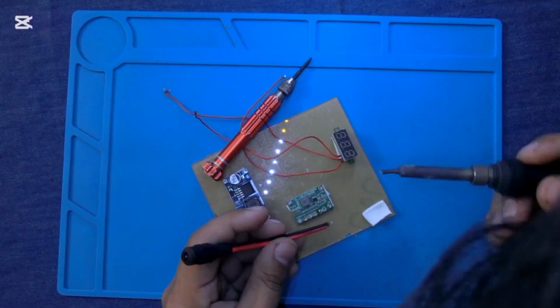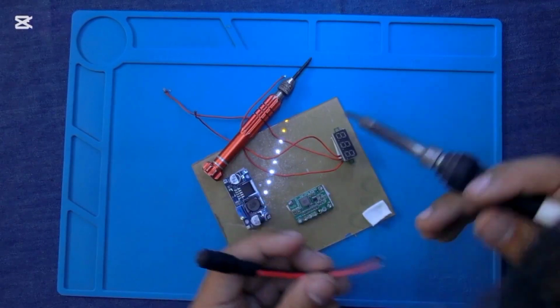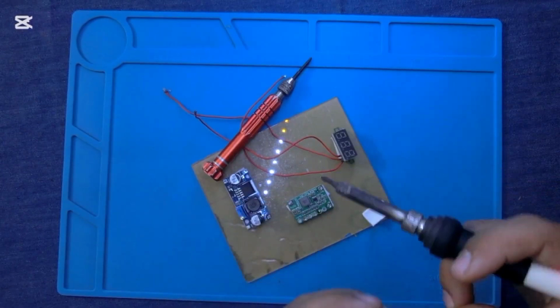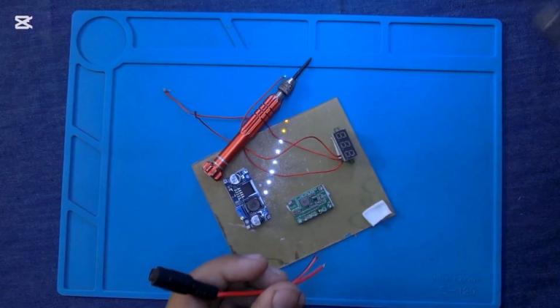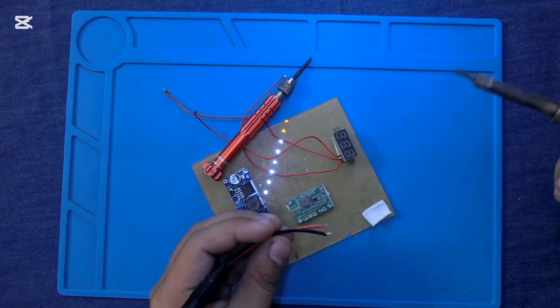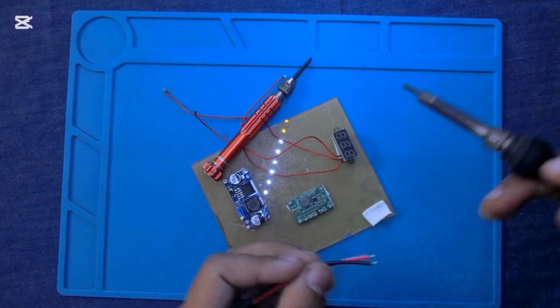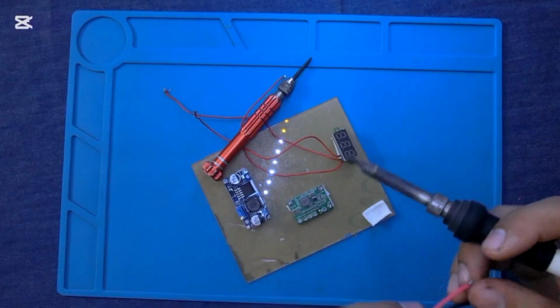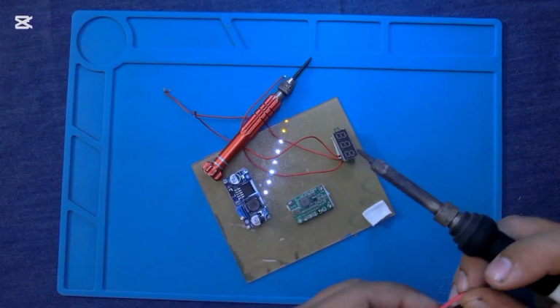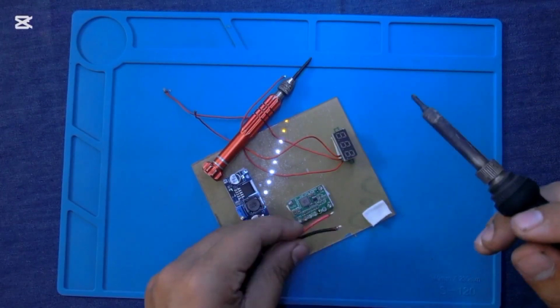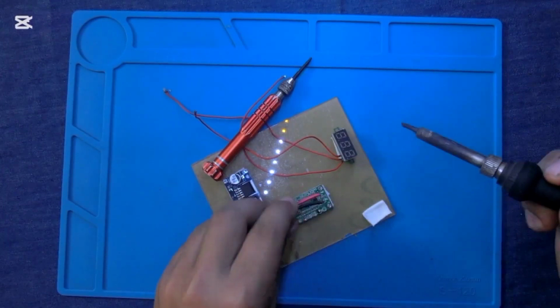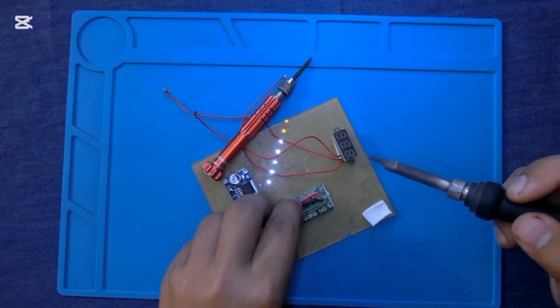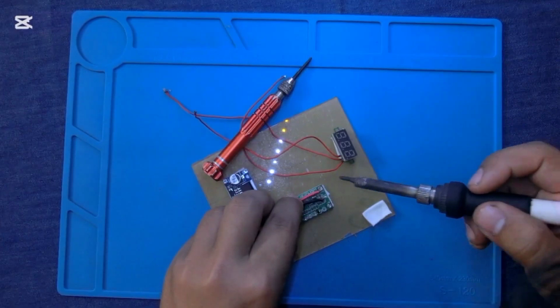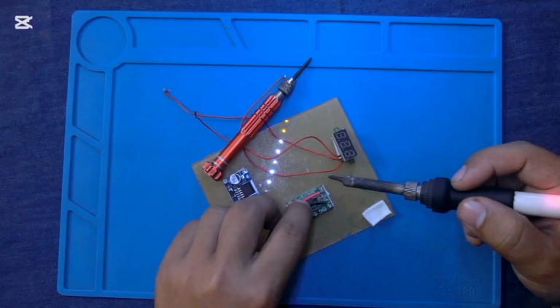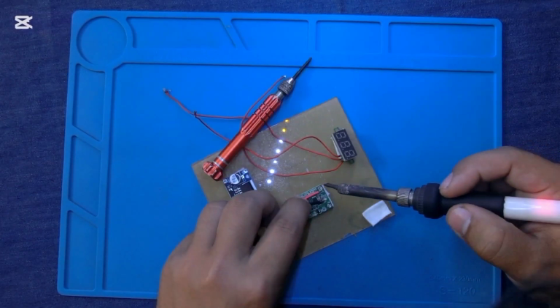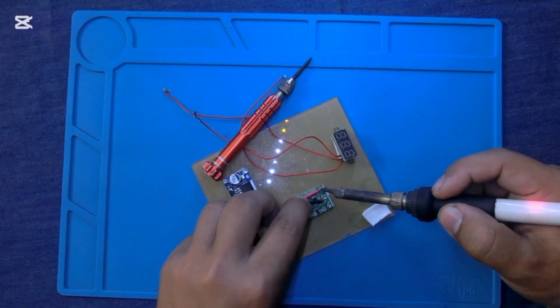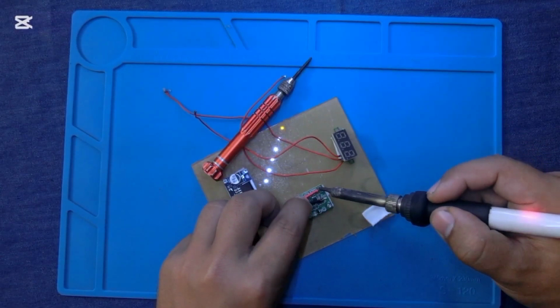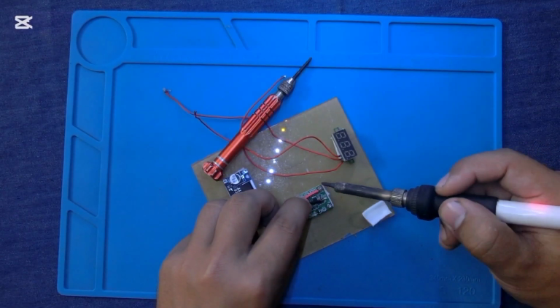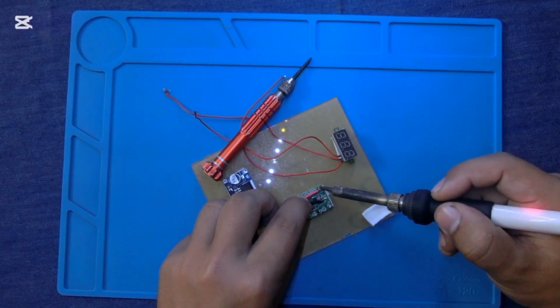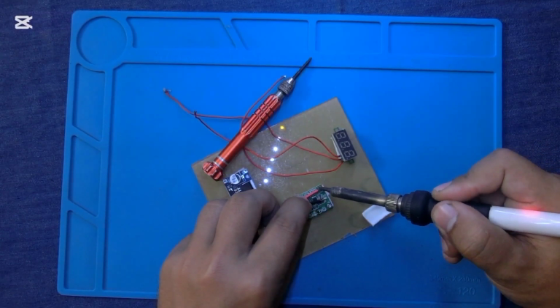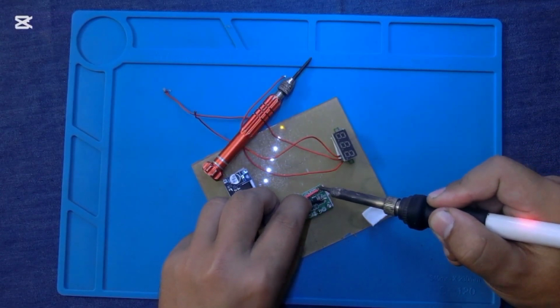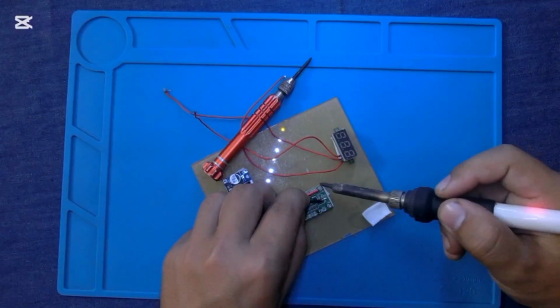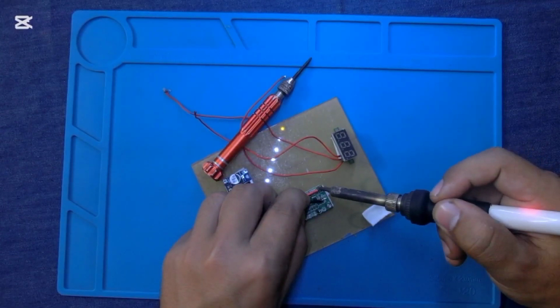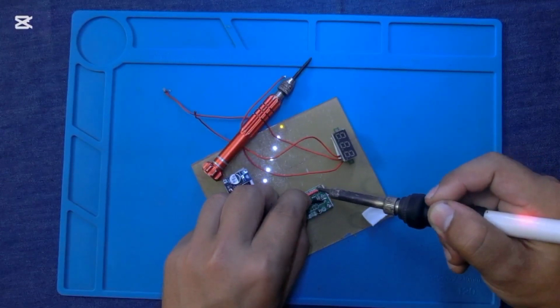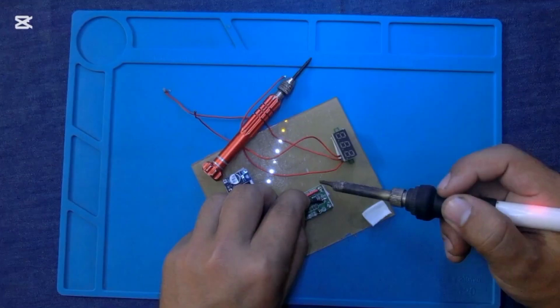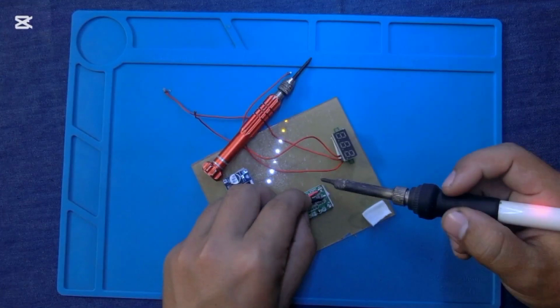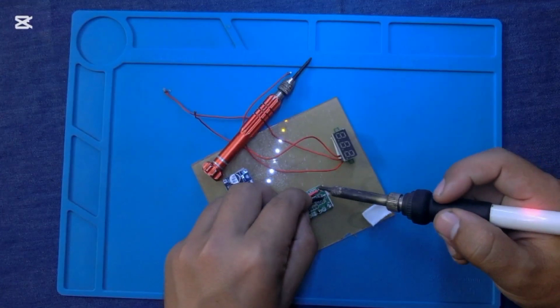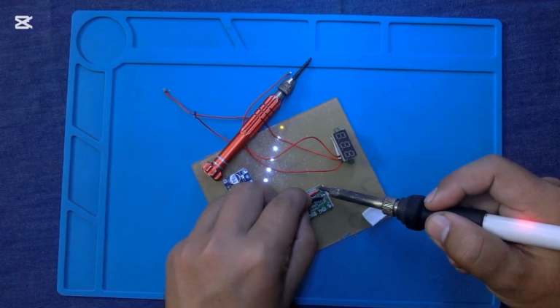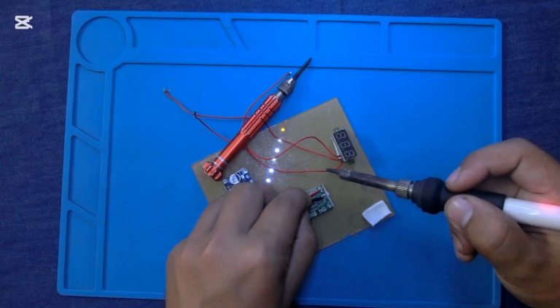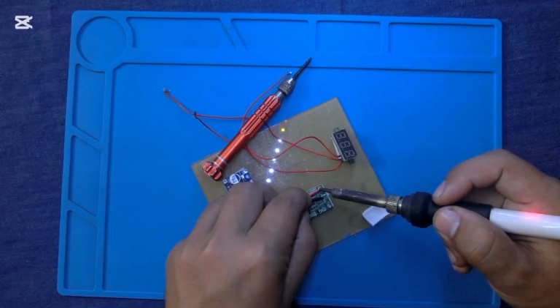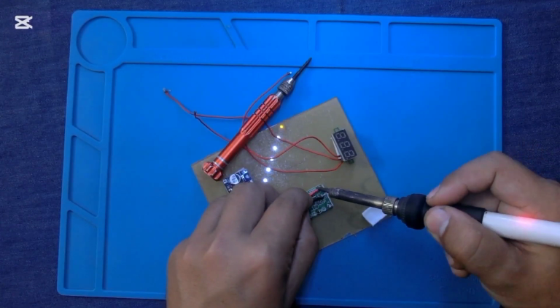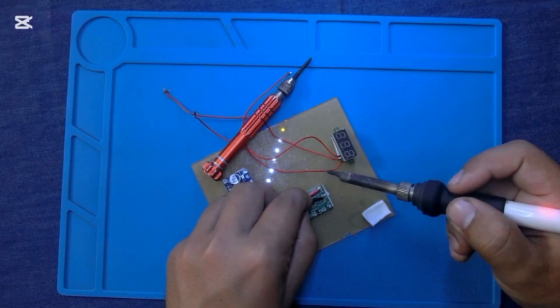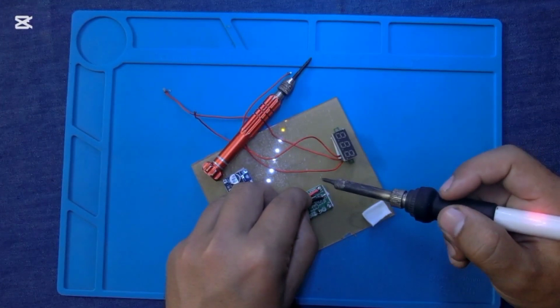I am connecting the positive and negative wire of this female jack with the TC step-down module. This circuit module is converting 12 volt DC to 4.5 volt DC.